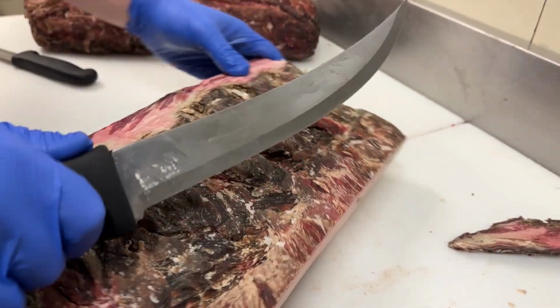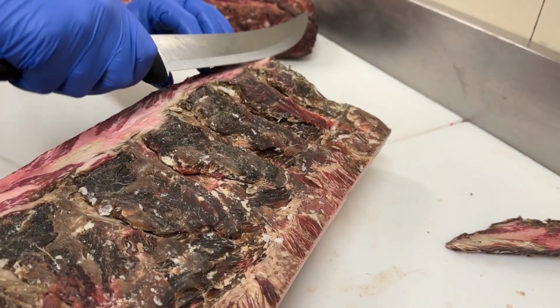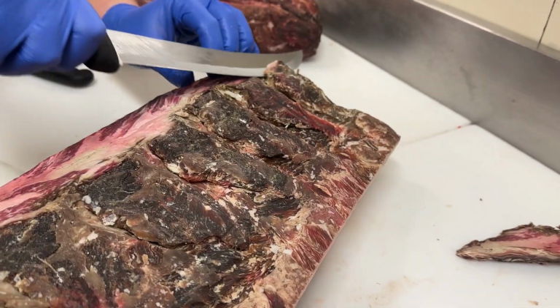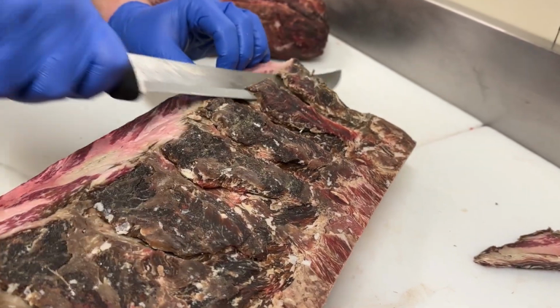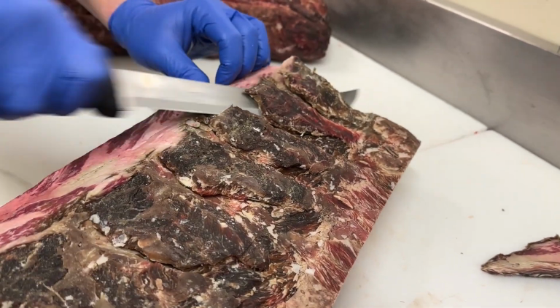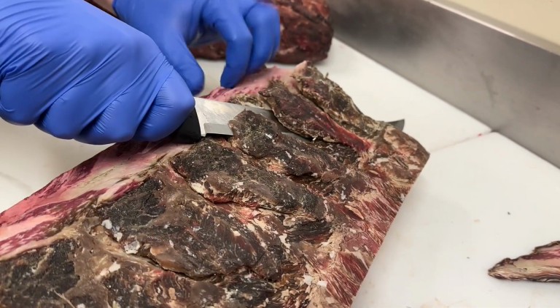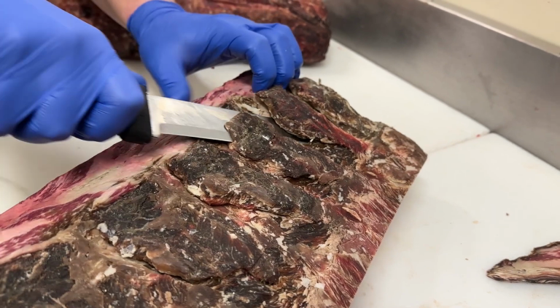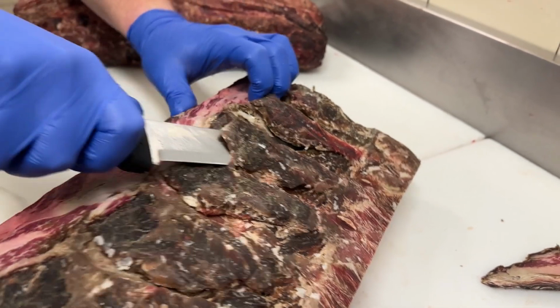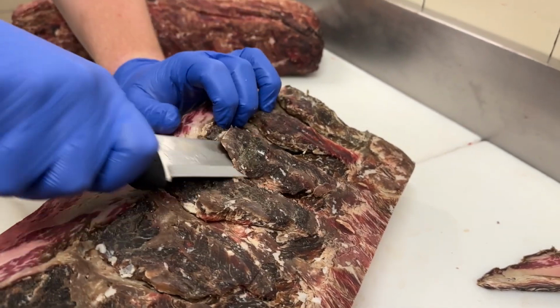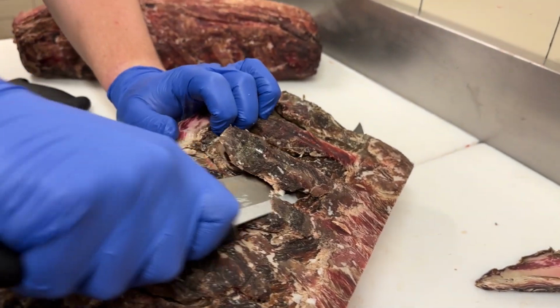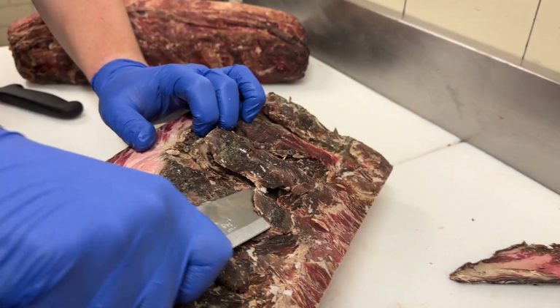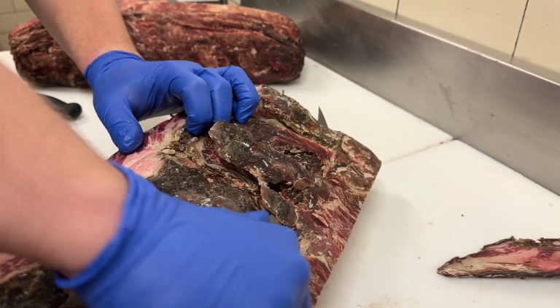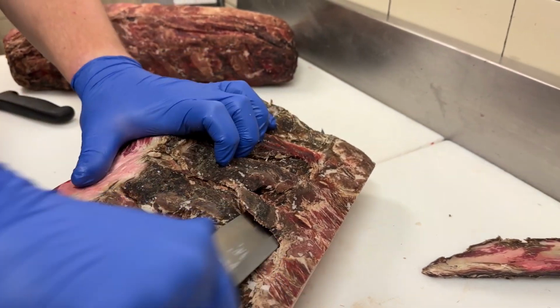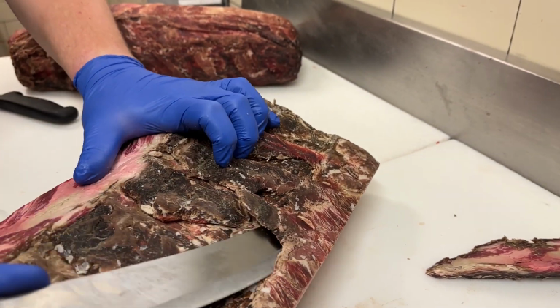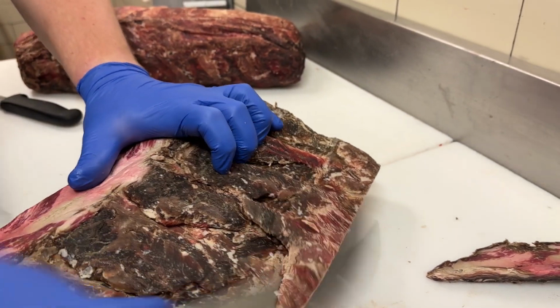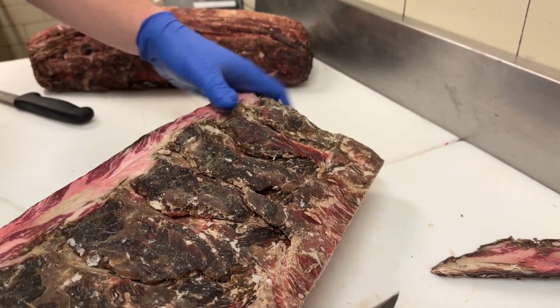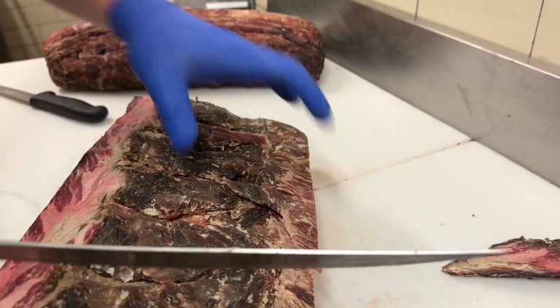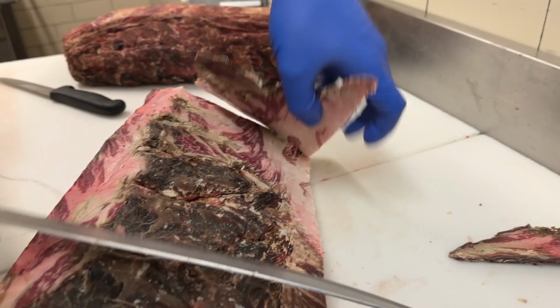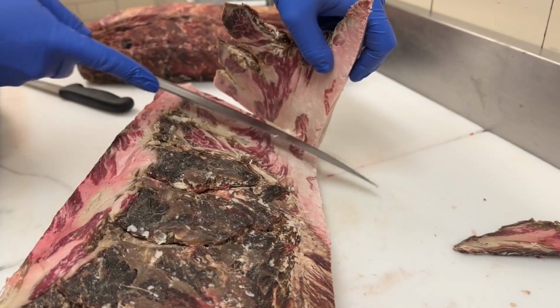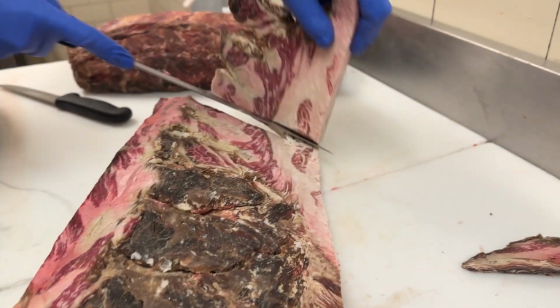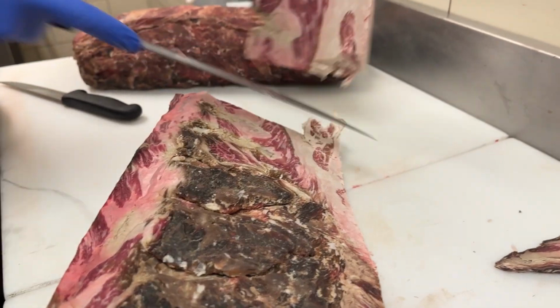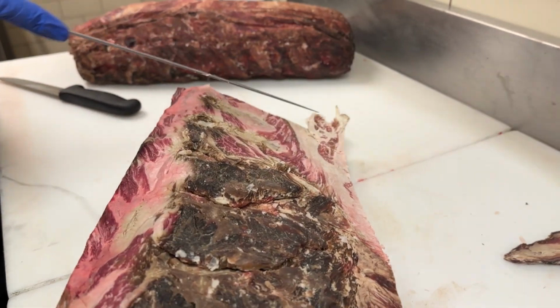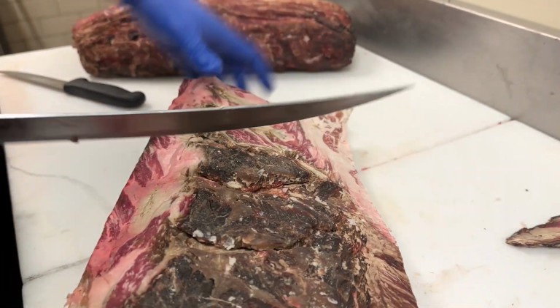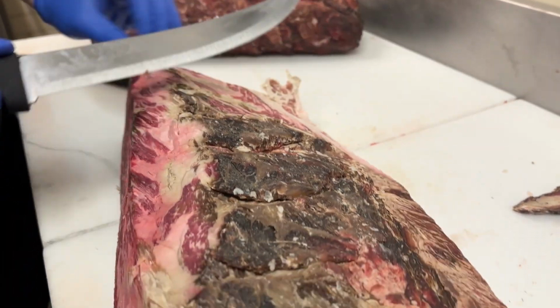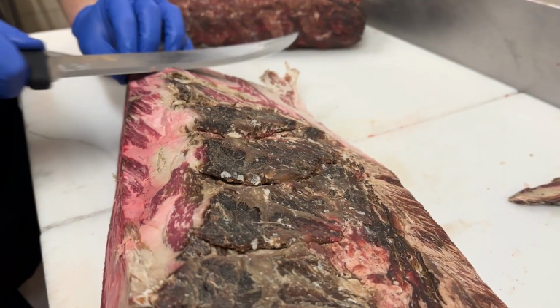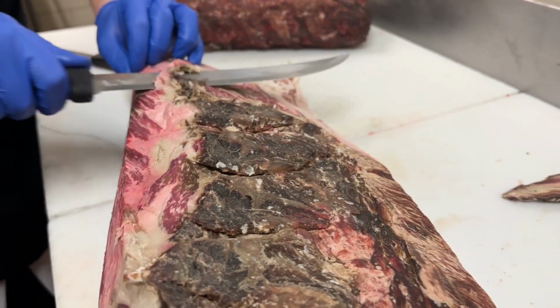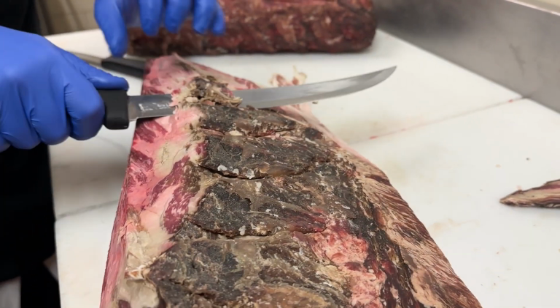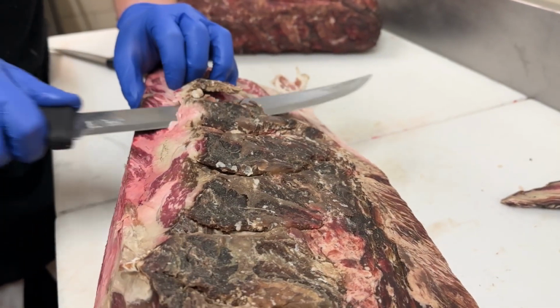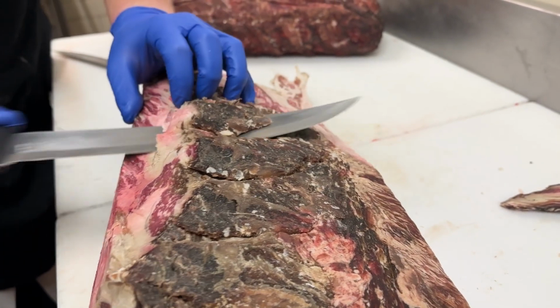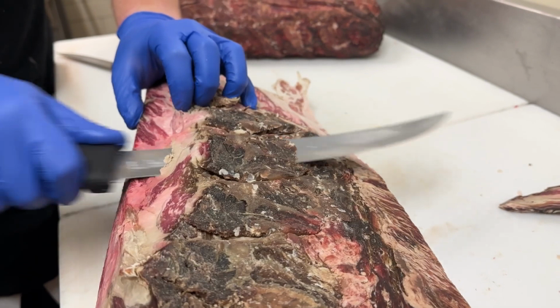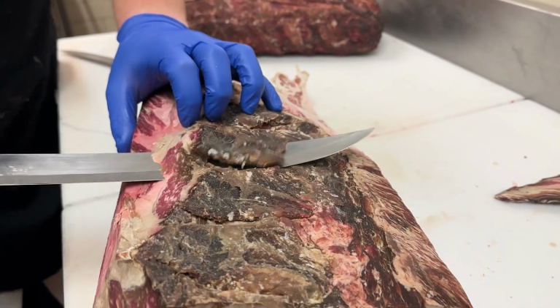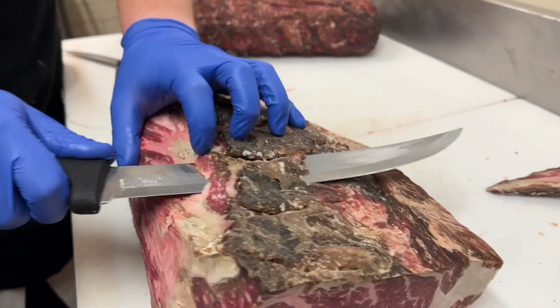This side isn't as much waste as what we just removed, because if you were to cut this into a rib roast, we would remove these little pieces that we call rib fingers anyway. So the backside doesn't have as much waste.